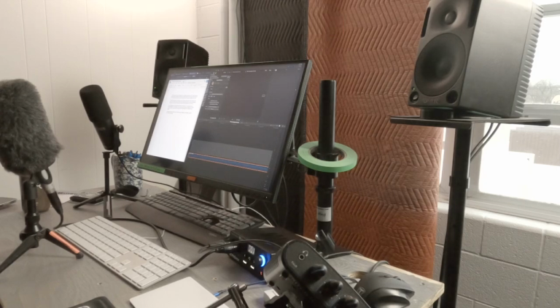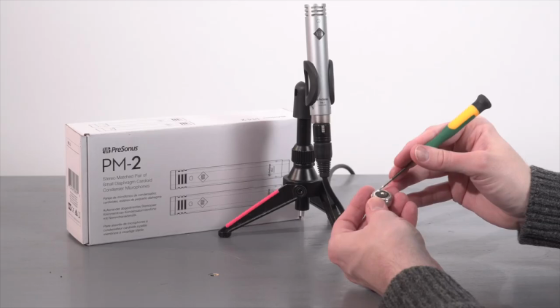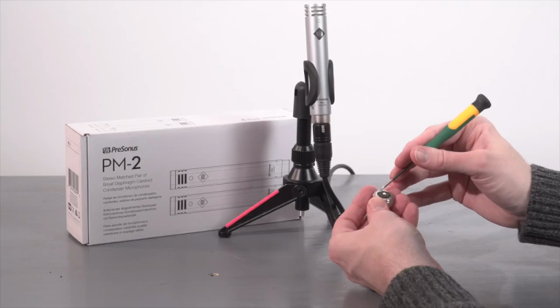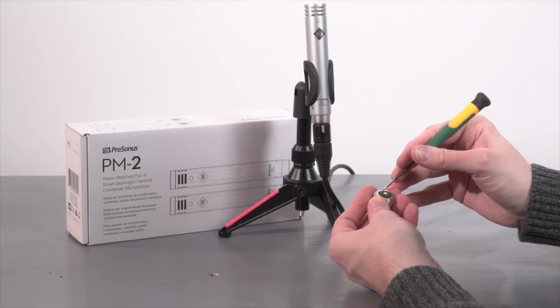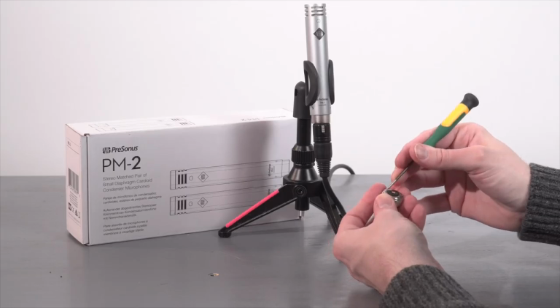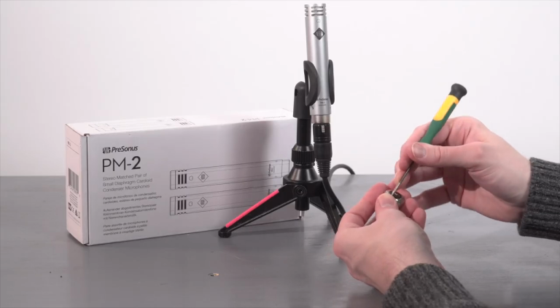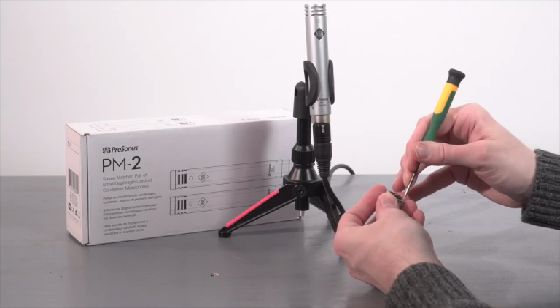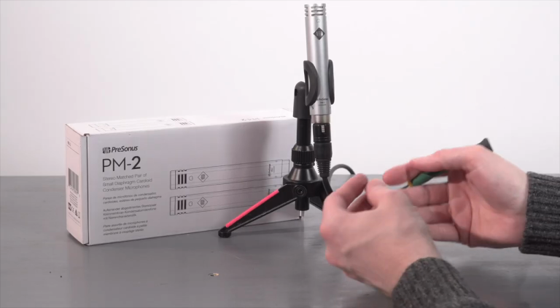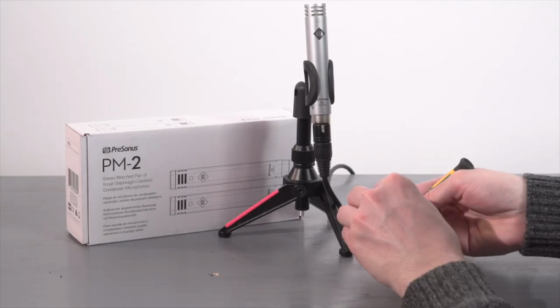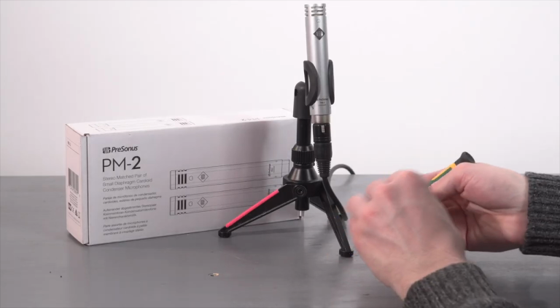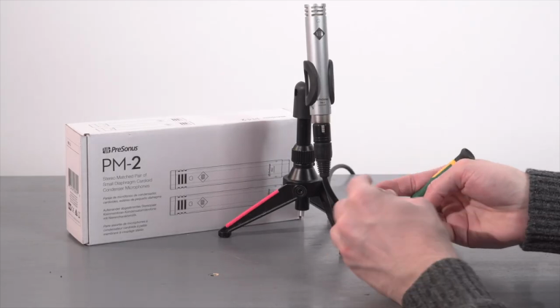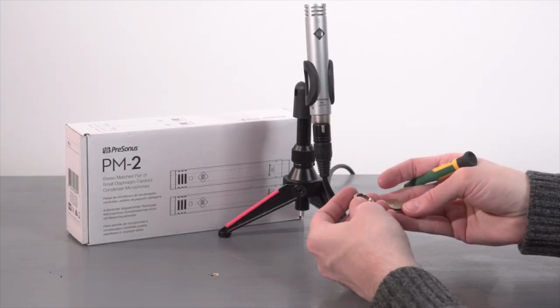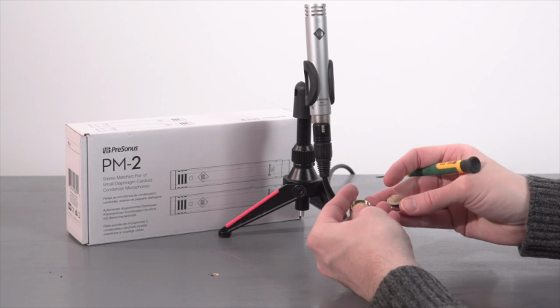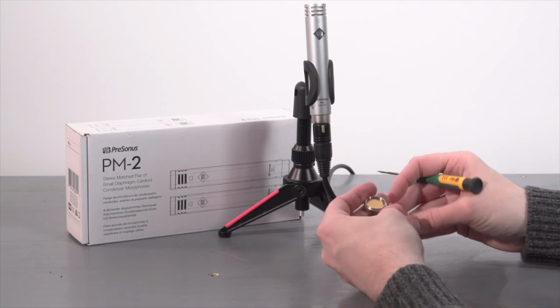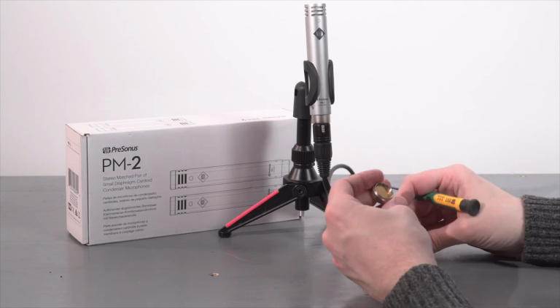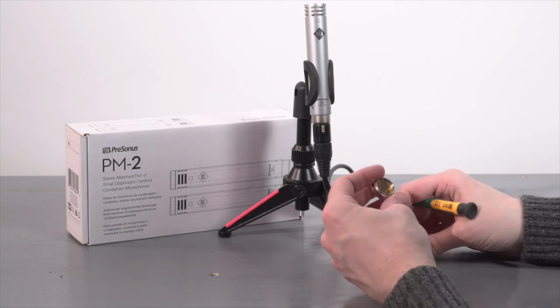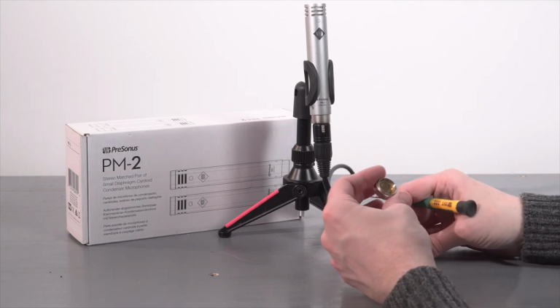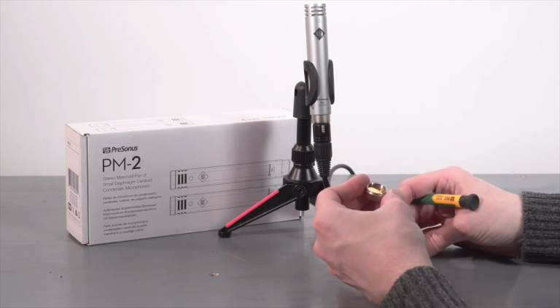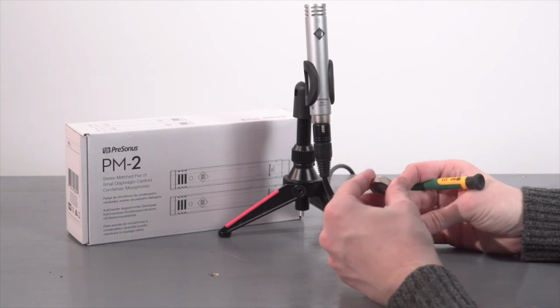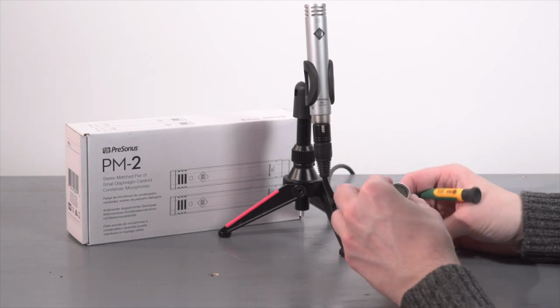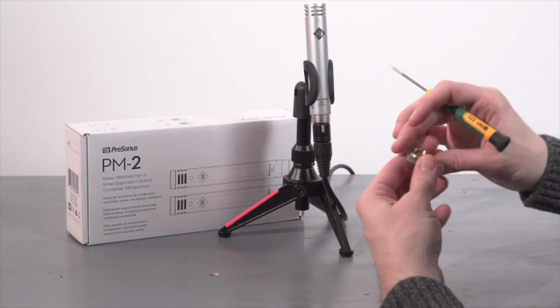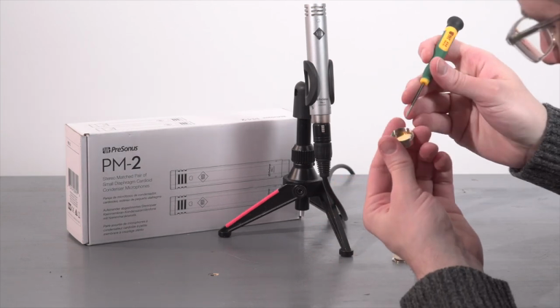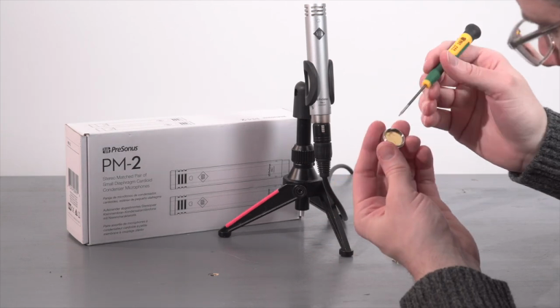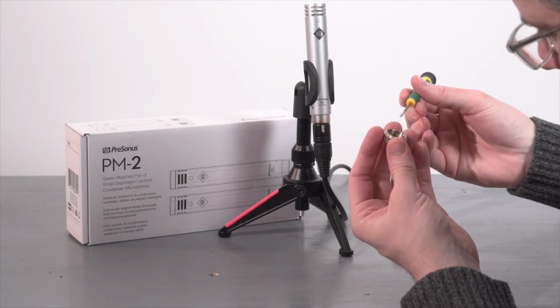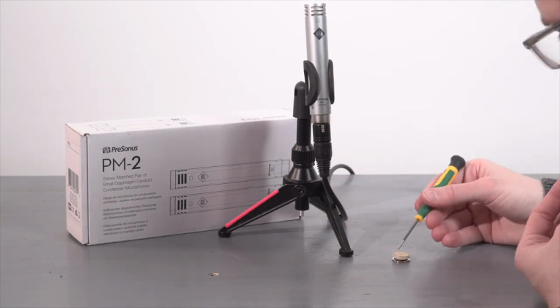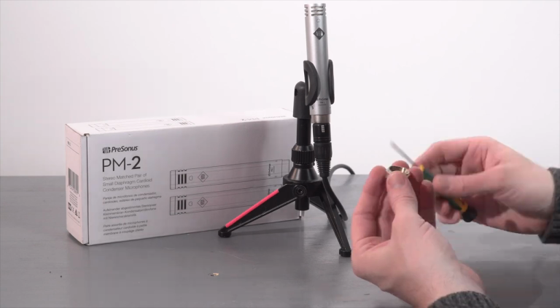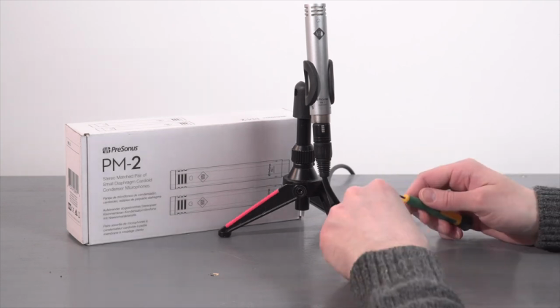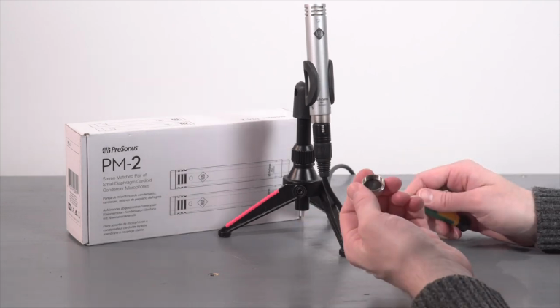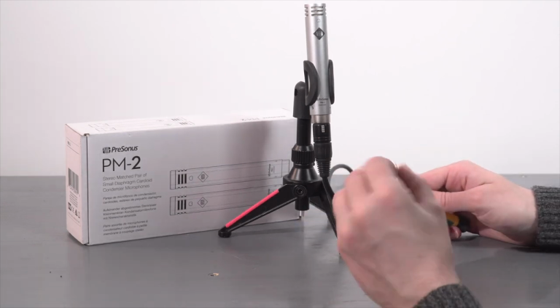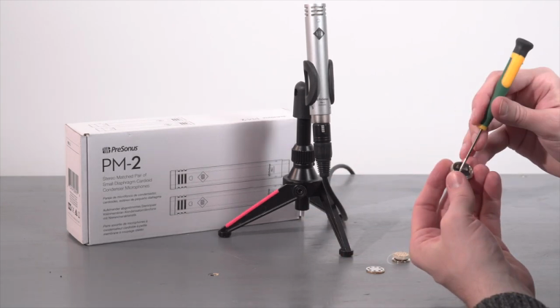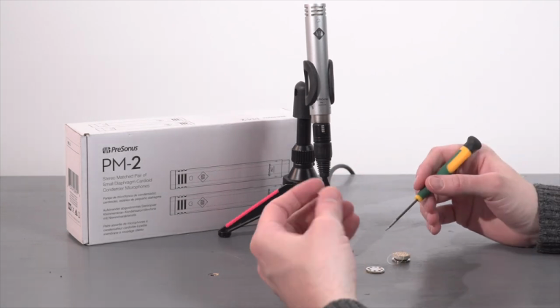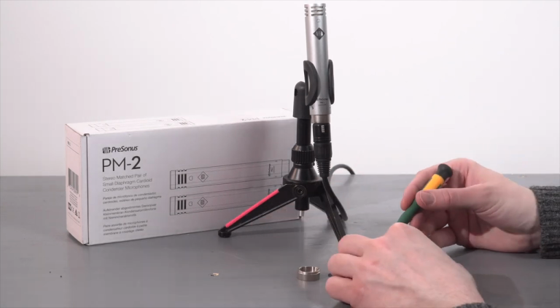For many projects, one of these has been the primary dialogue mic, usually paired with a Rycote windjammer but not always. If you're booming a mic indoors for dialogue, you'll often want to use a cardioid condenser like this instead of your usual shotgun mic, and that gives you a little more natural off-axis pickup as people move around.